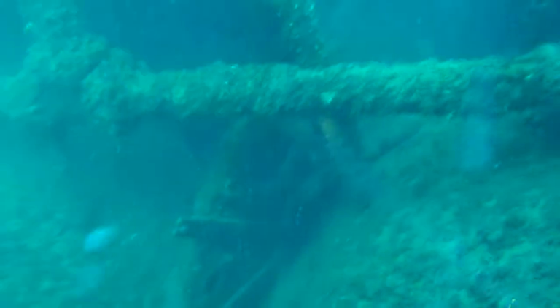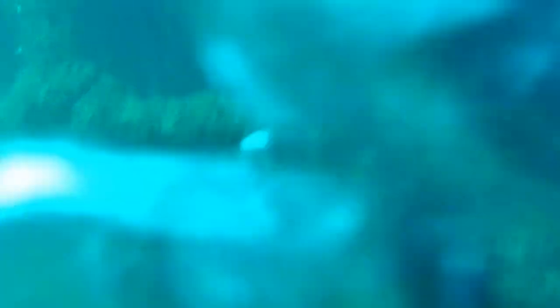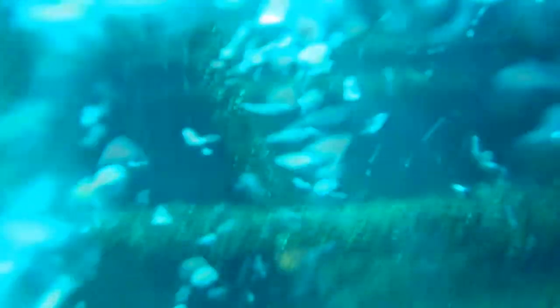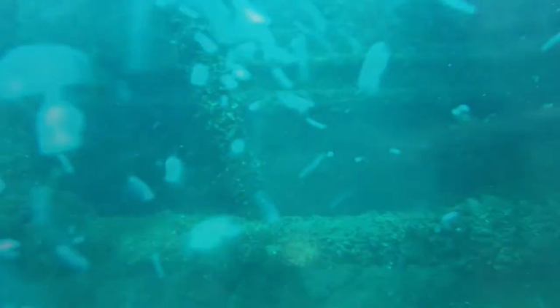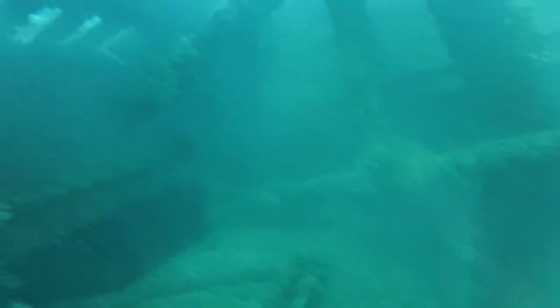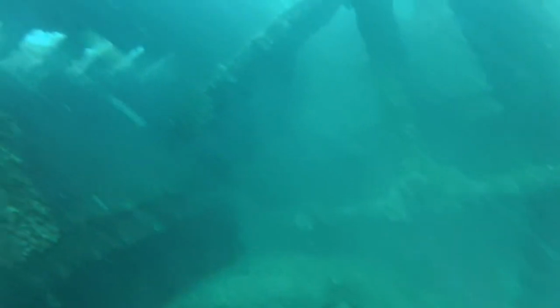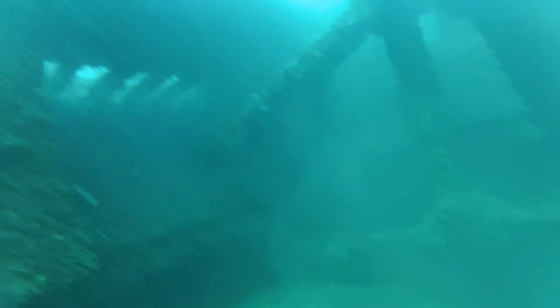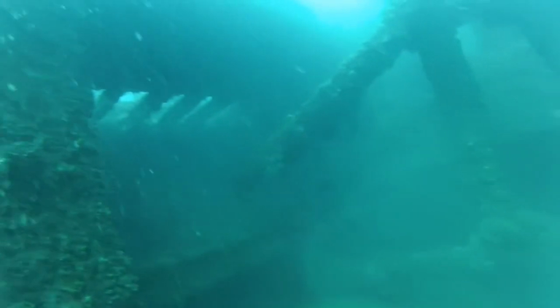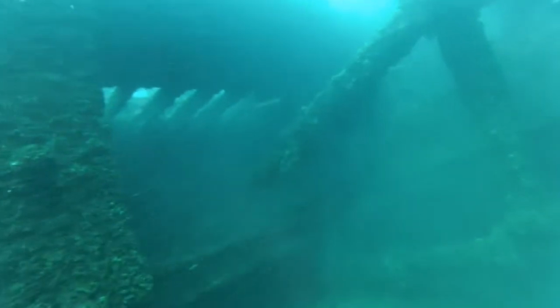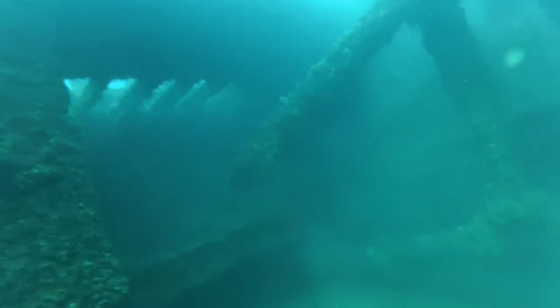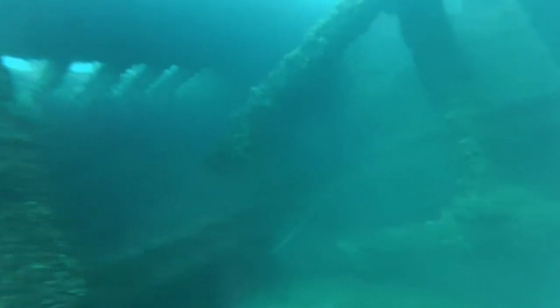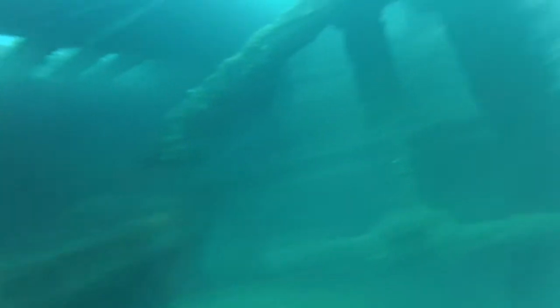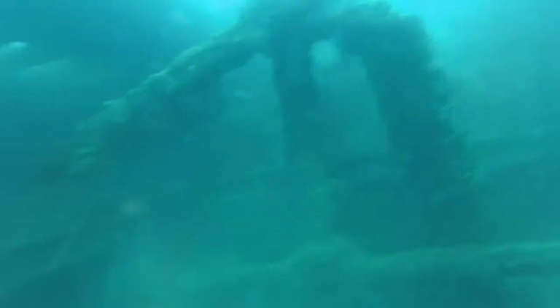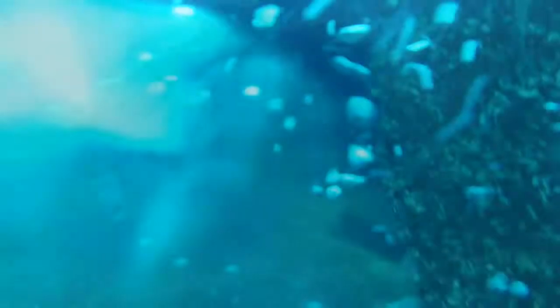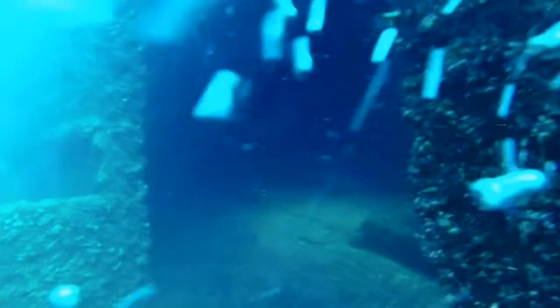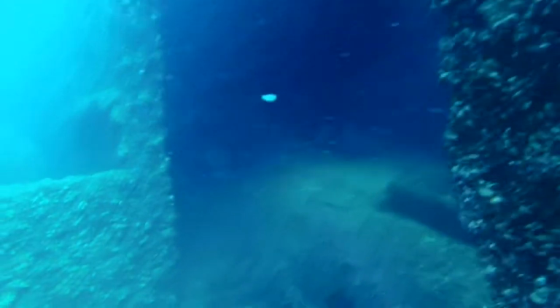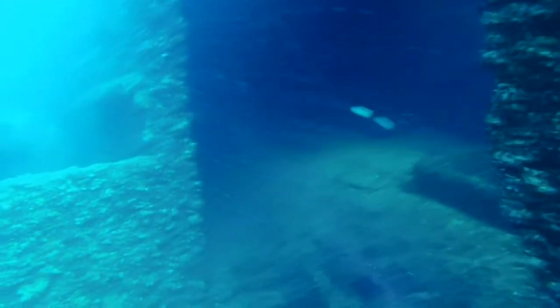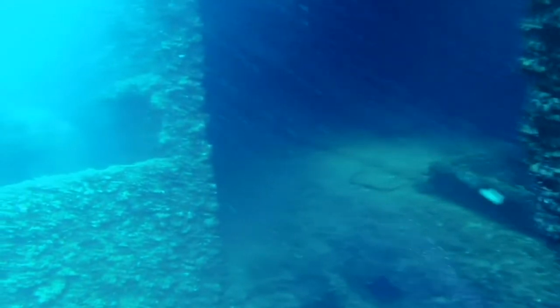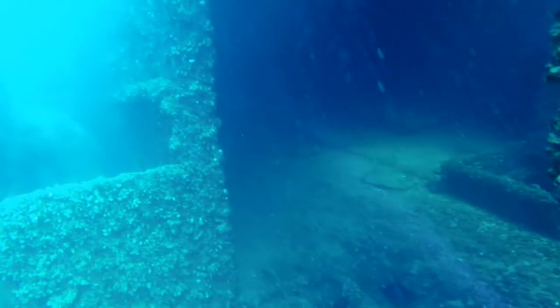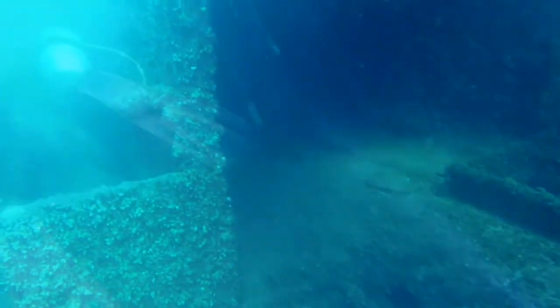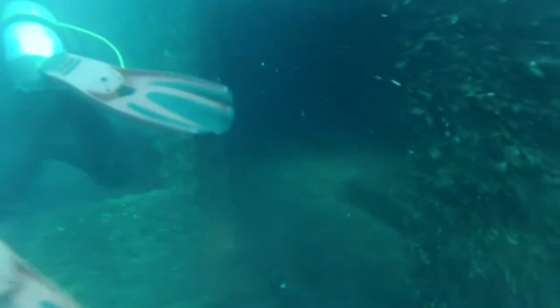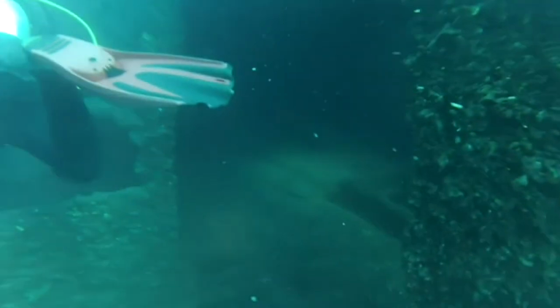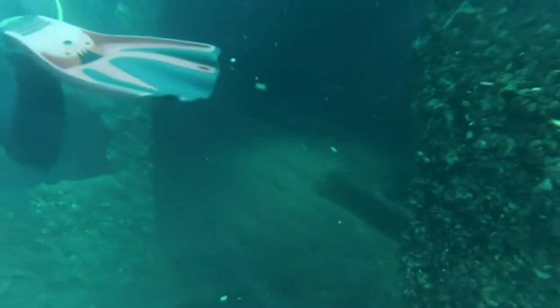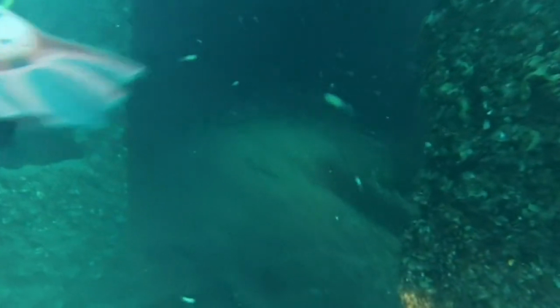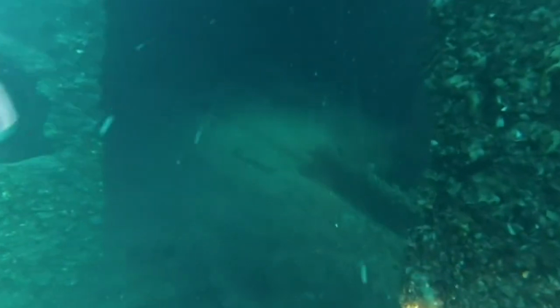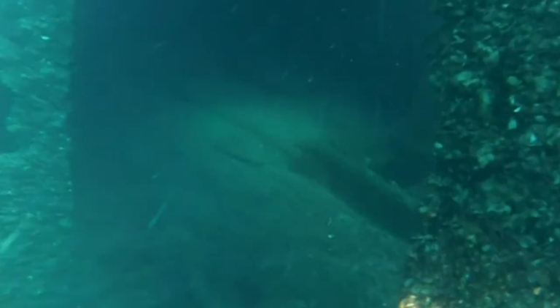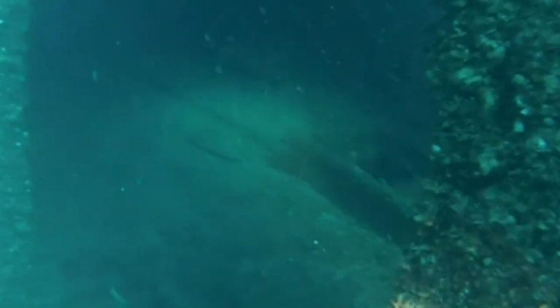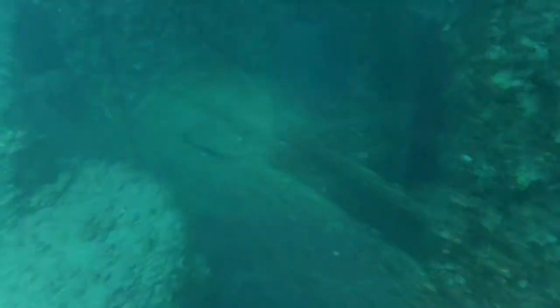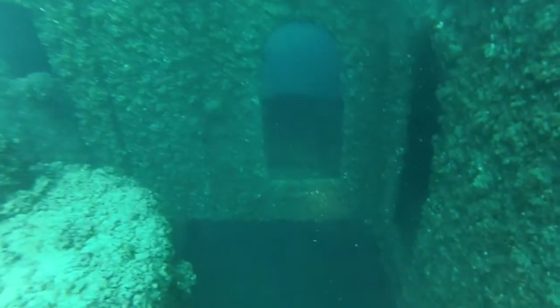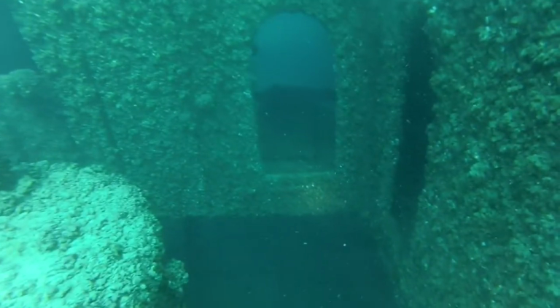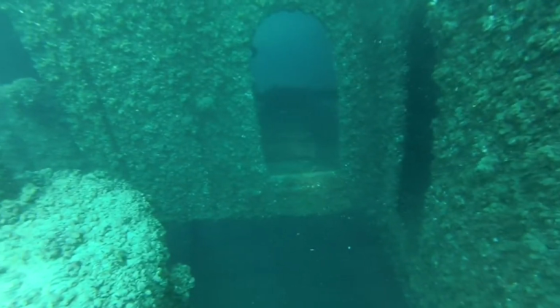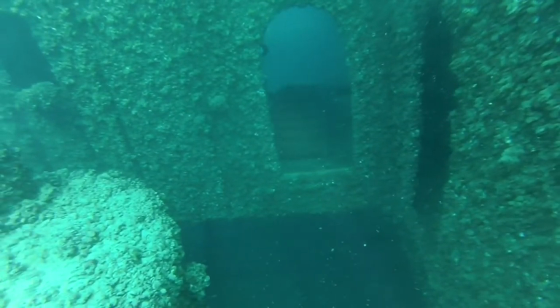Owned by Western Steamship Company of Toronto at the time of her sinking, her cargo was steel rails as well as 96,000 bushels of wheat.